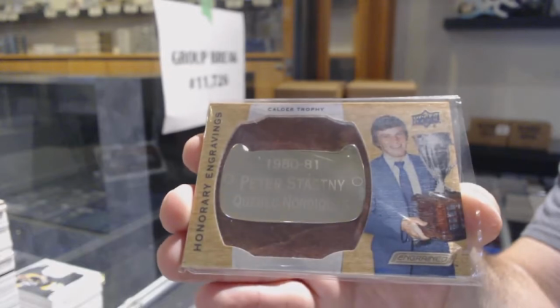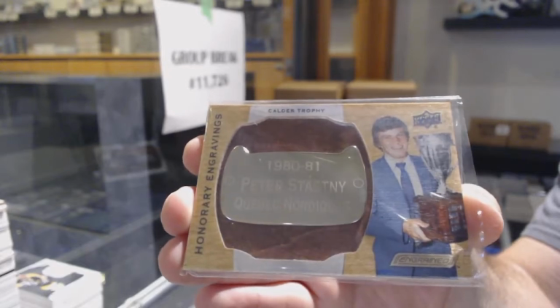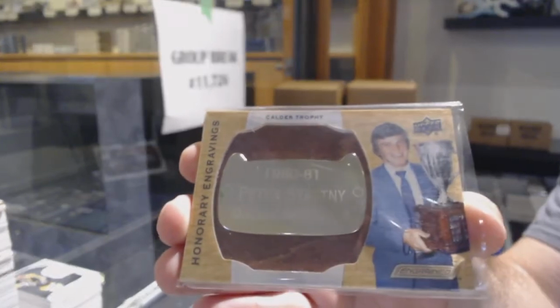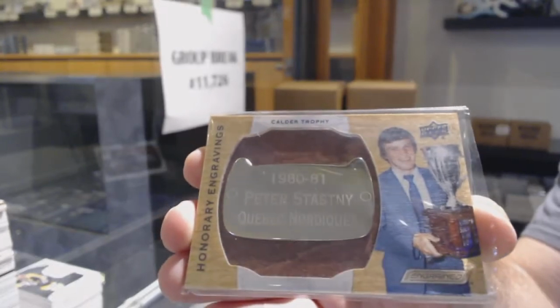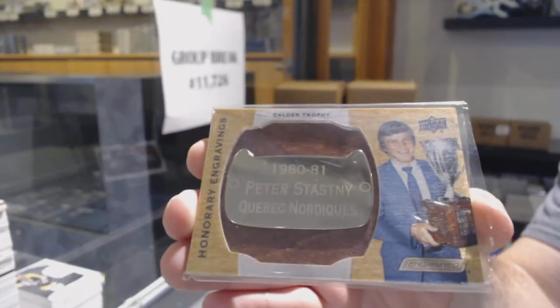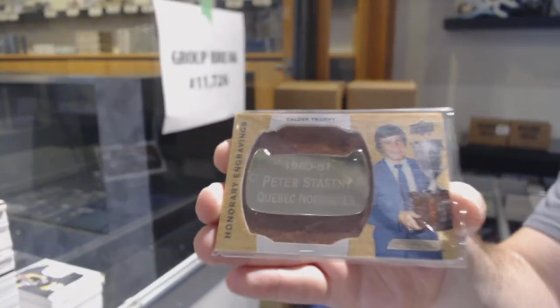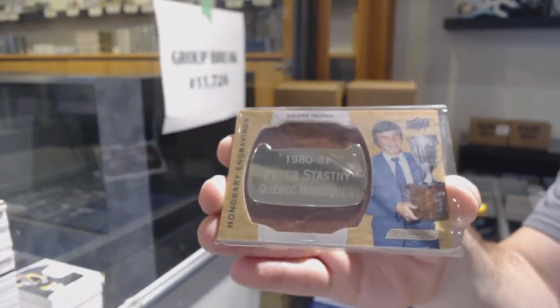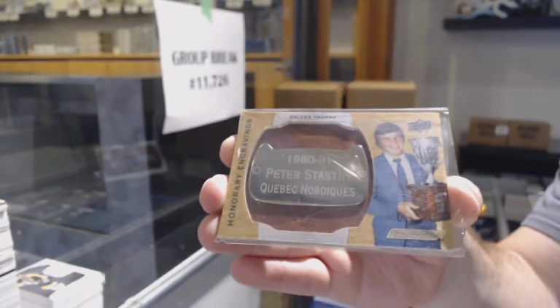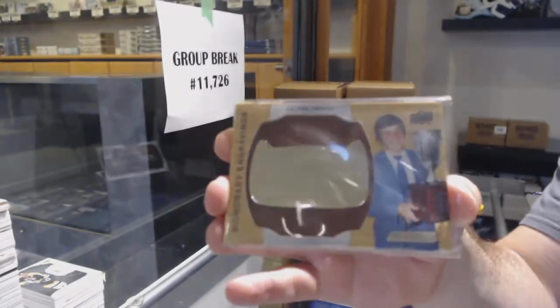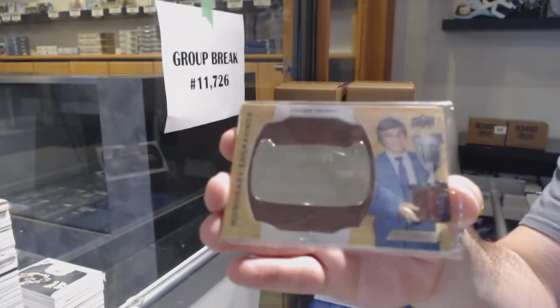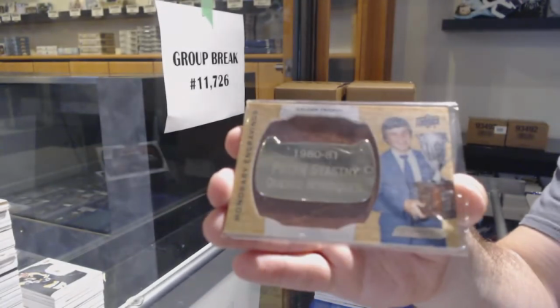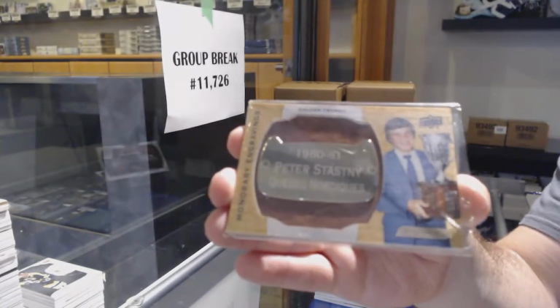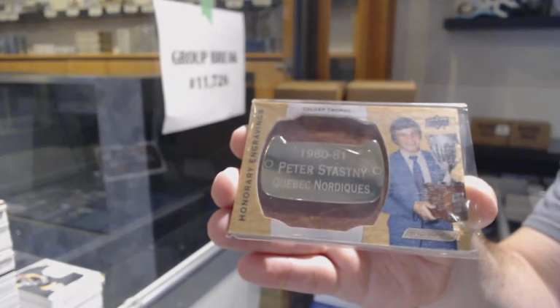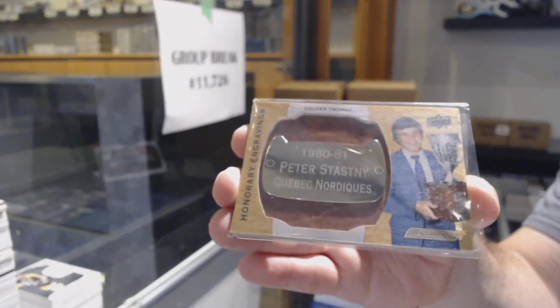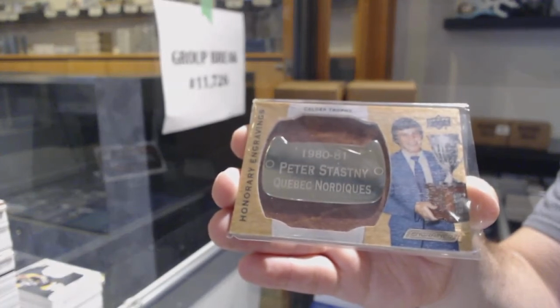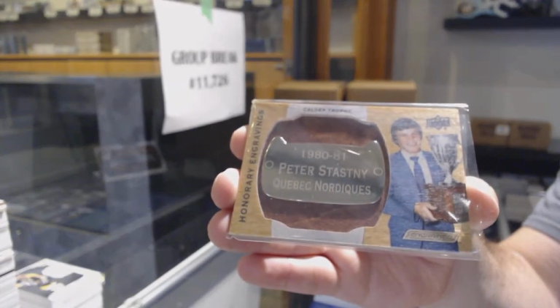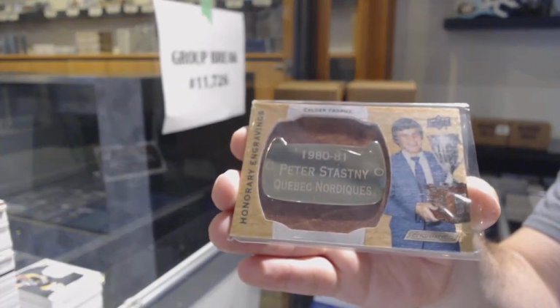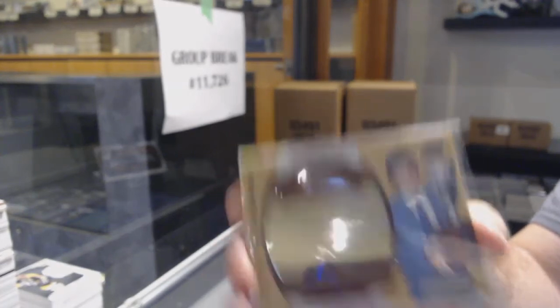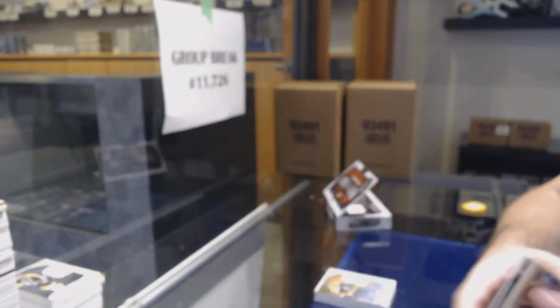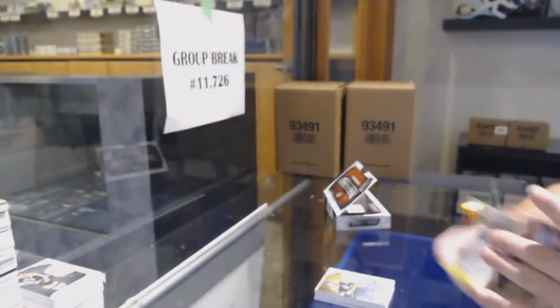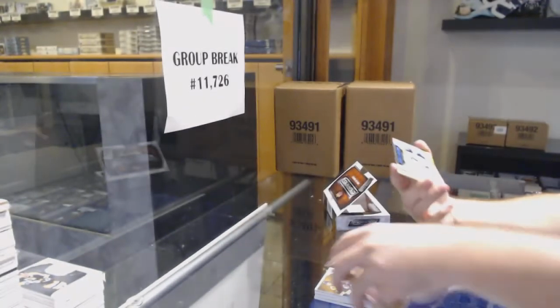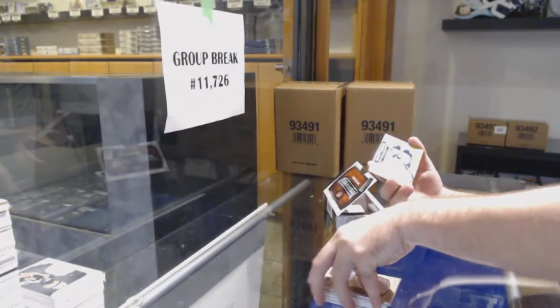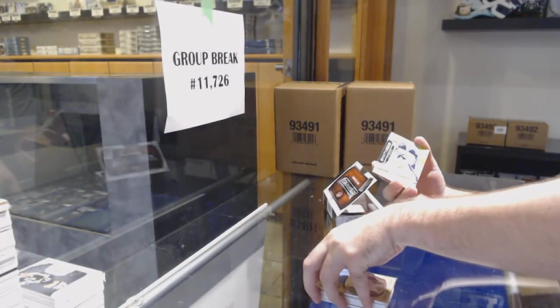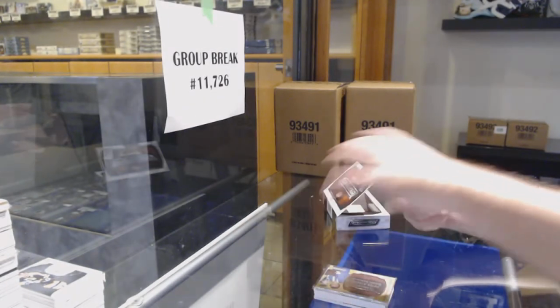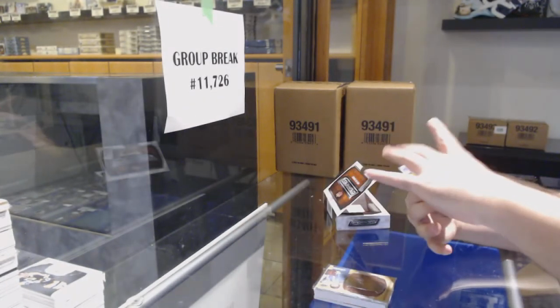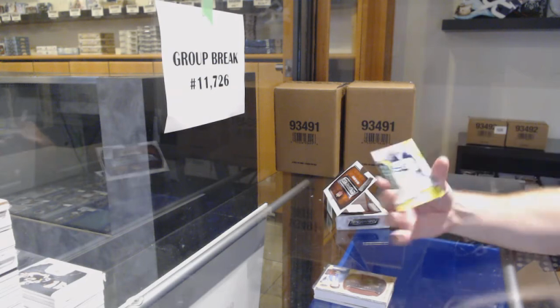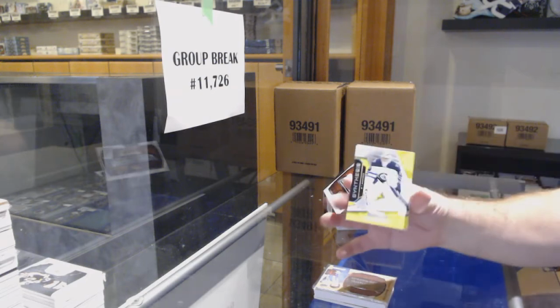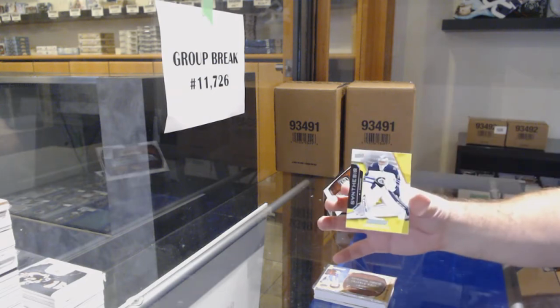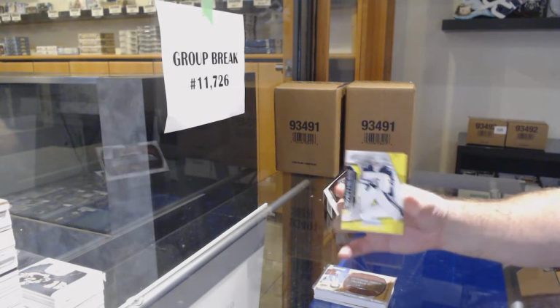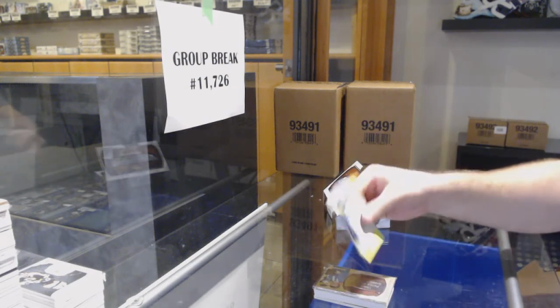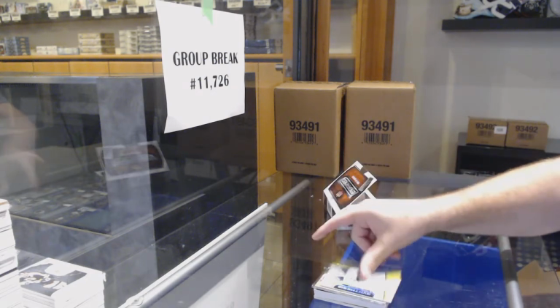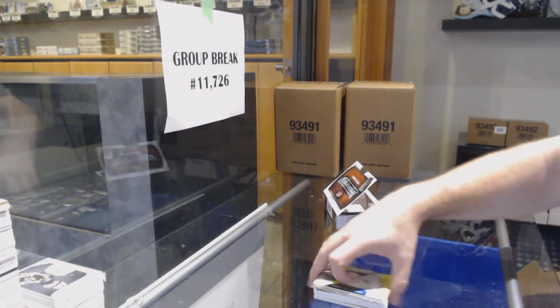Ha! That's funny. Peter Stassny. And for the Winnipeg Jets, Connor Hellebuck Synthesis. We can look at all the different elements of this.